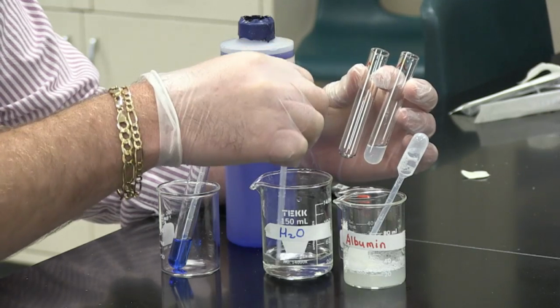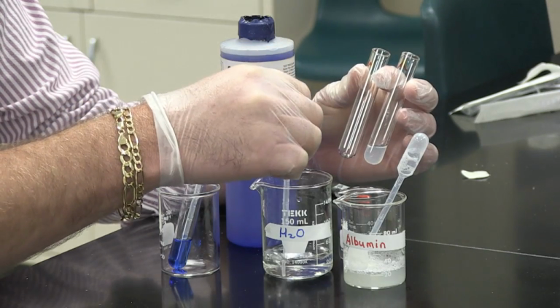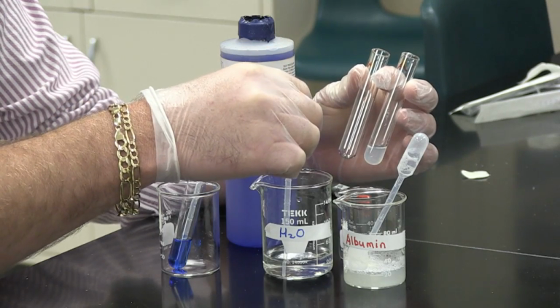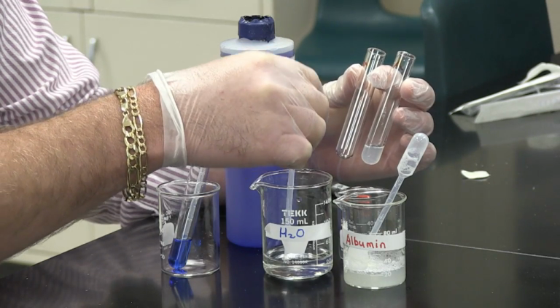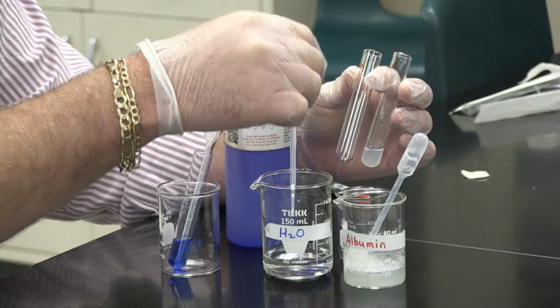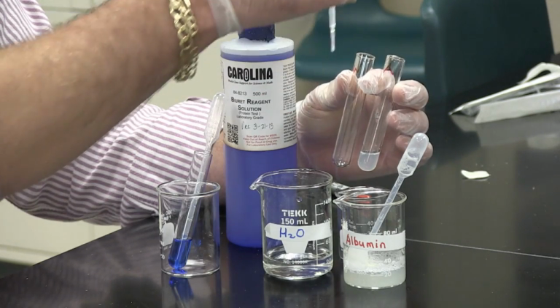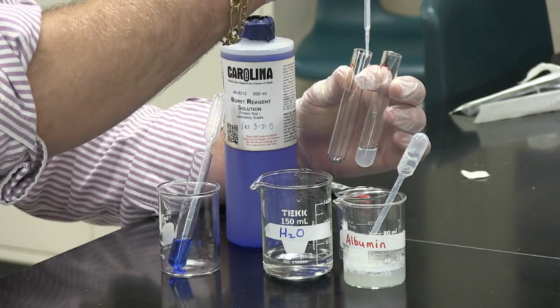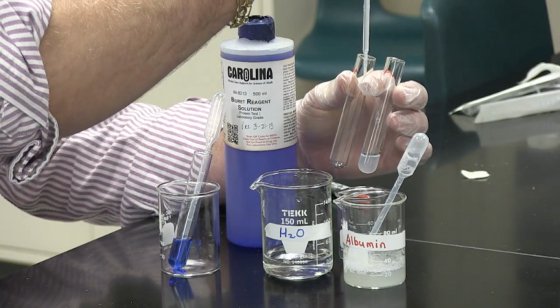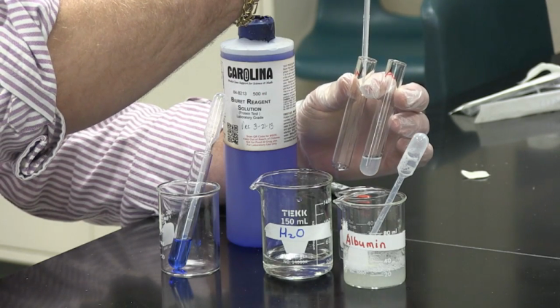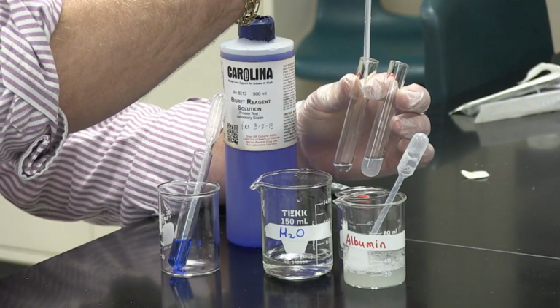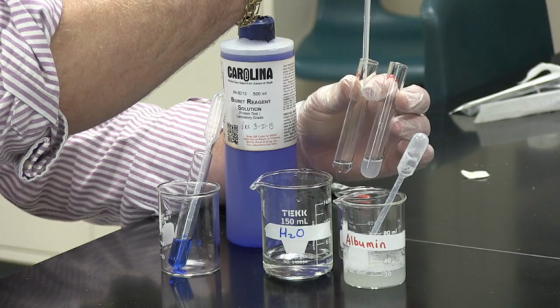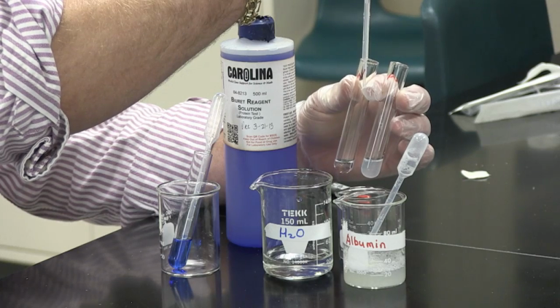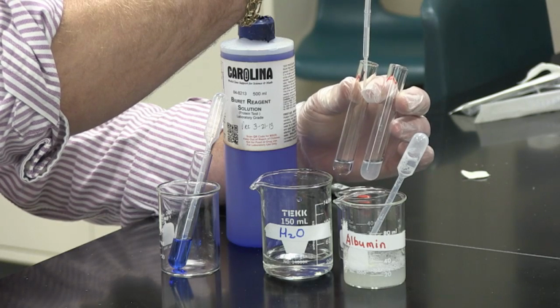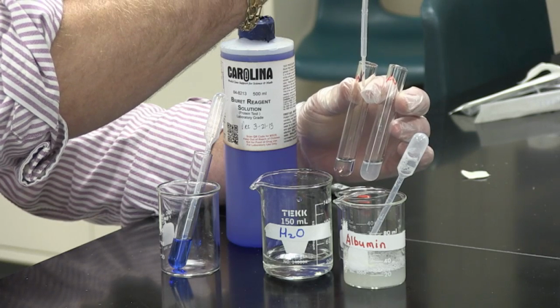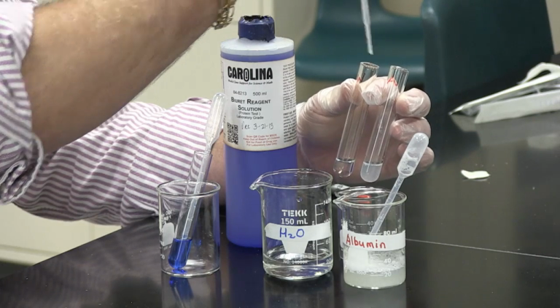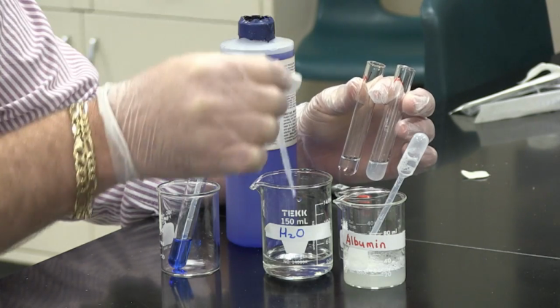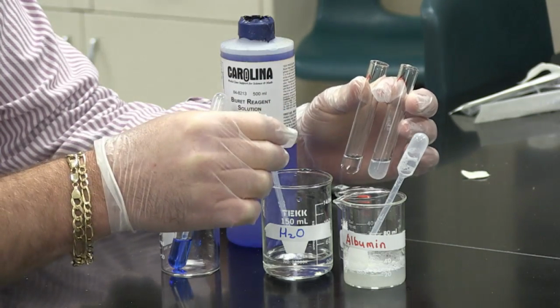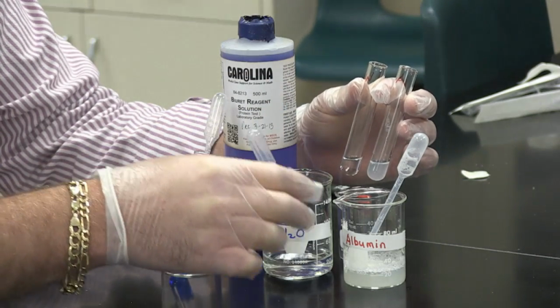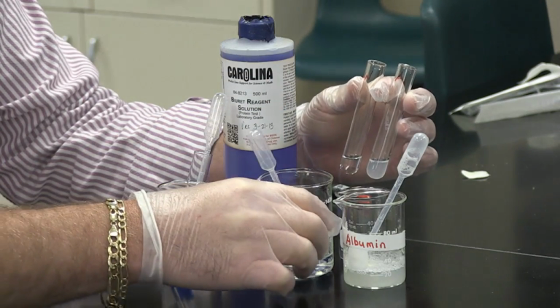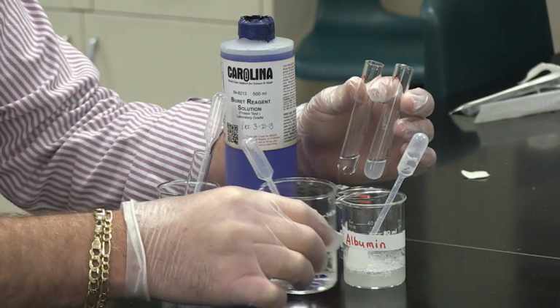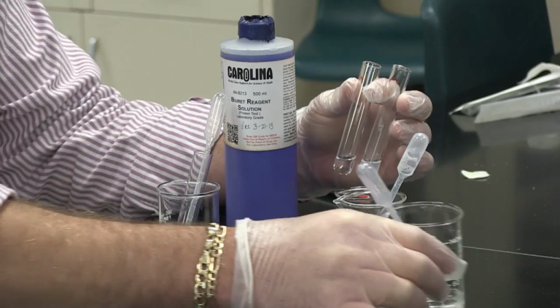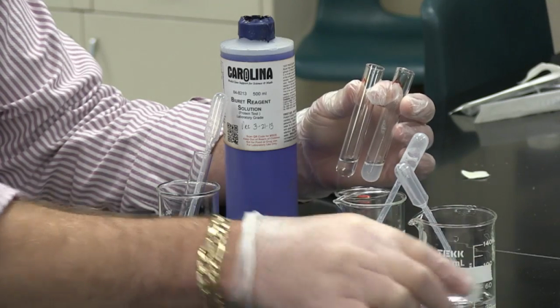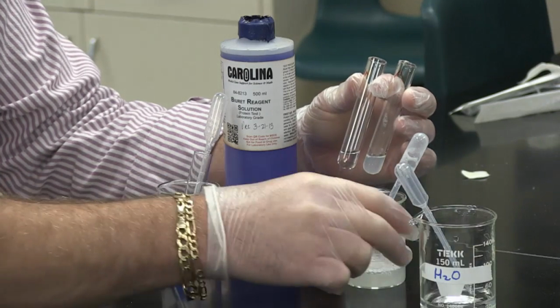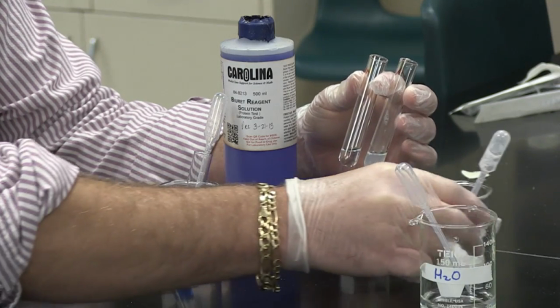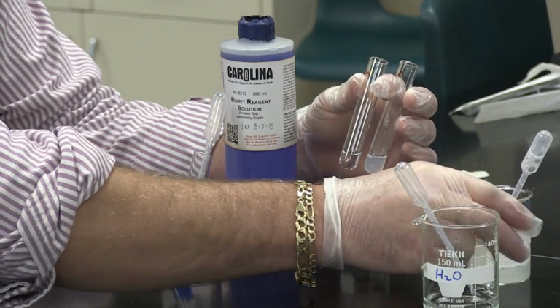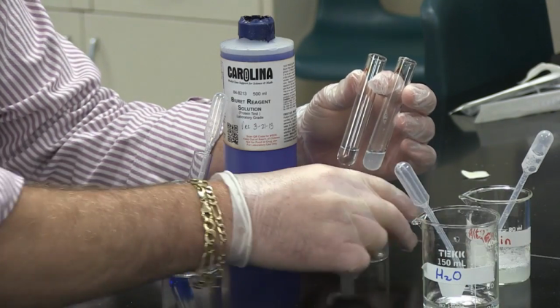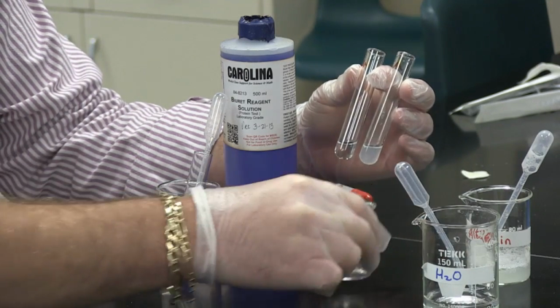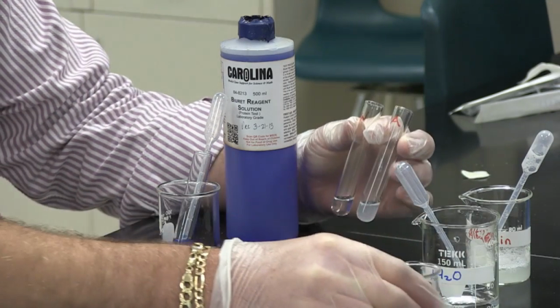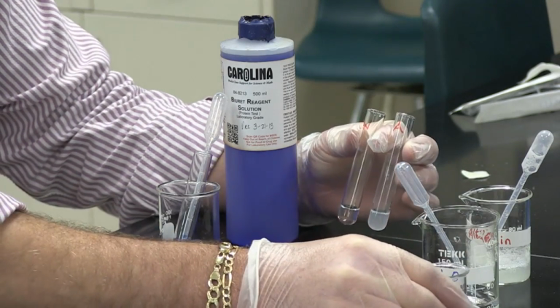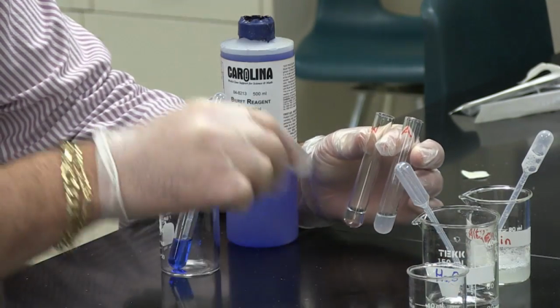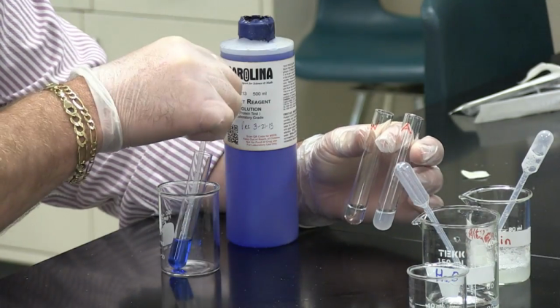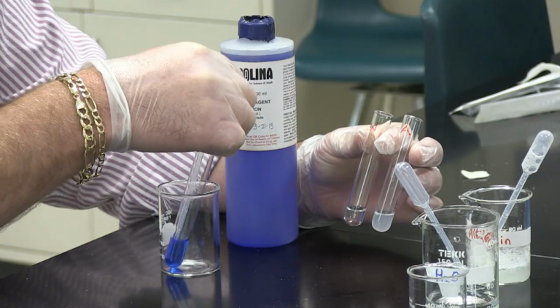In the test tube marked with a W, I am going to put in one dropper full of water. Next, I am going to add the Biuret reagent to each.